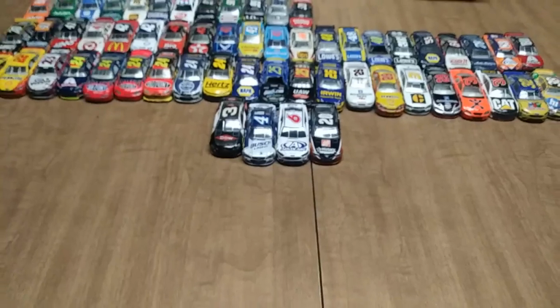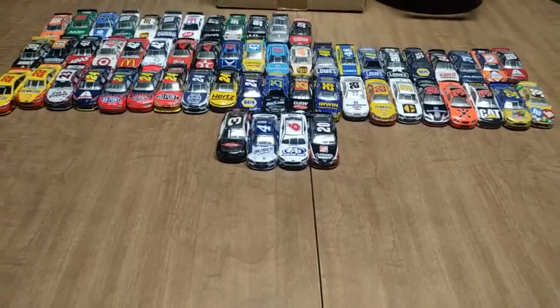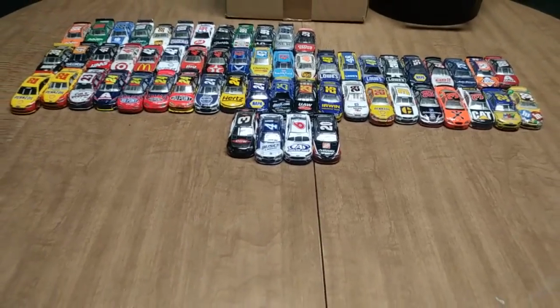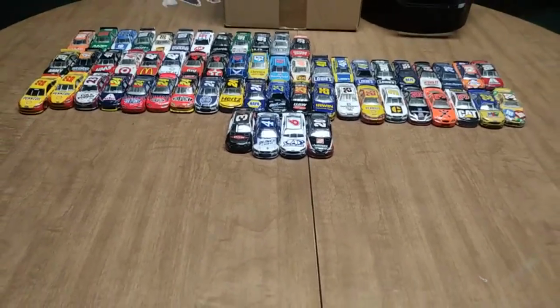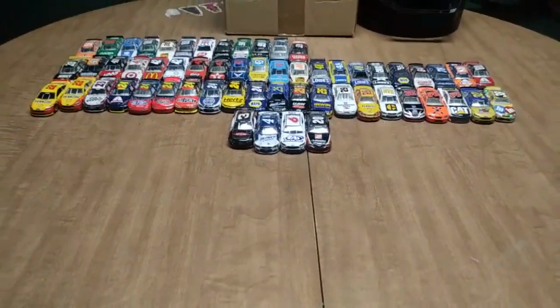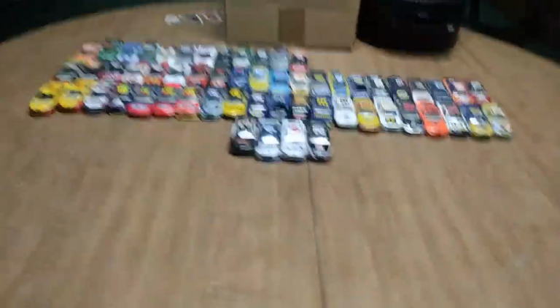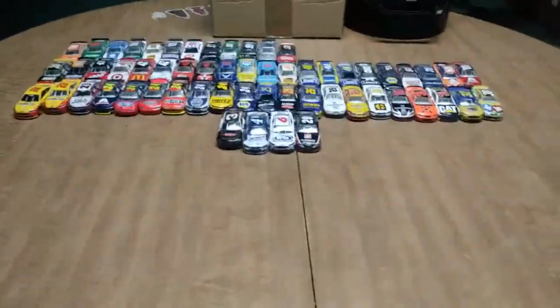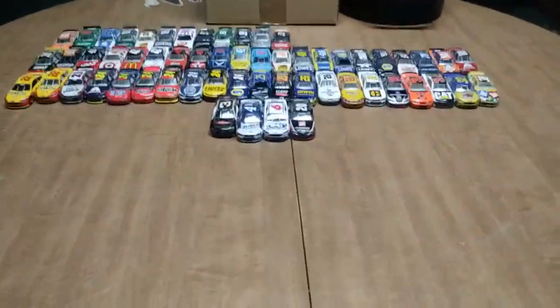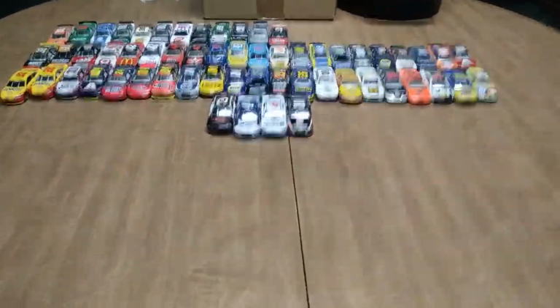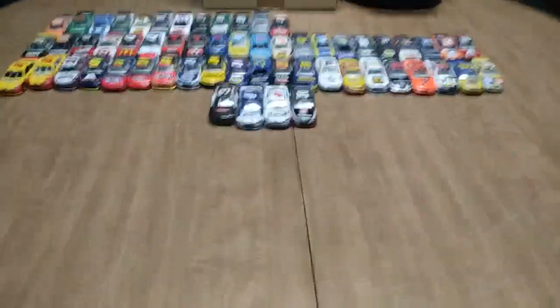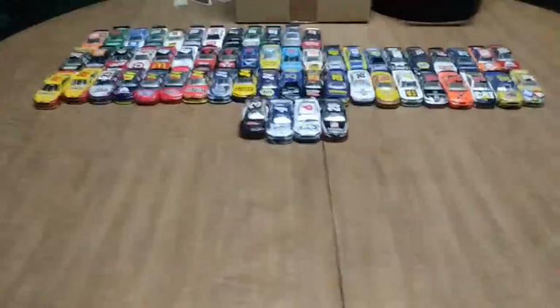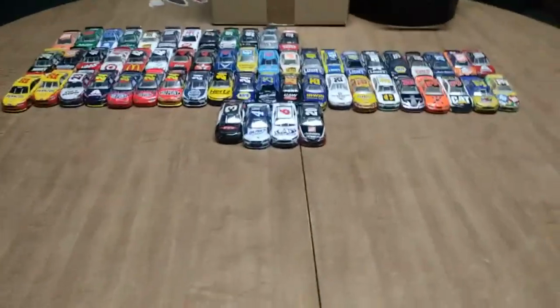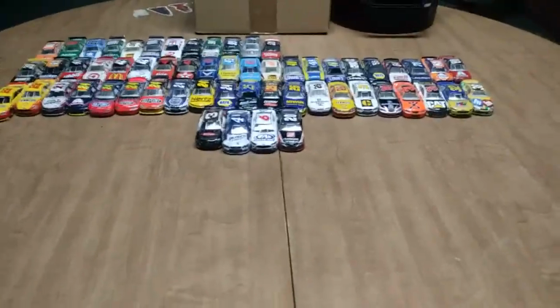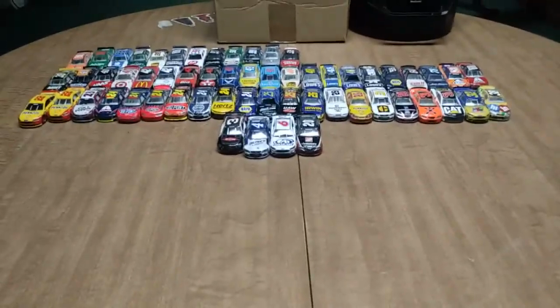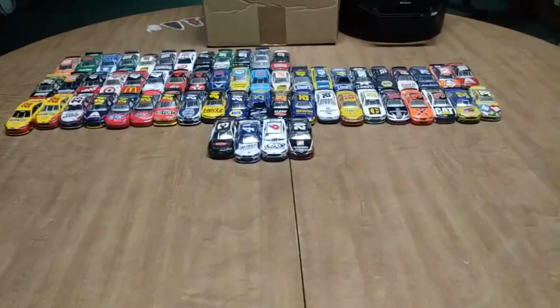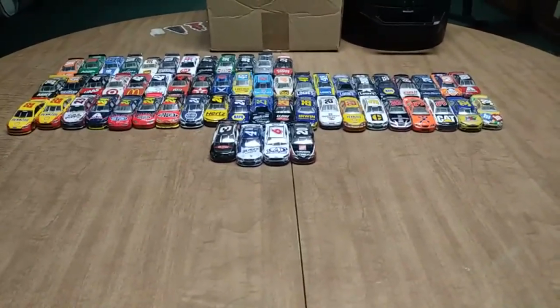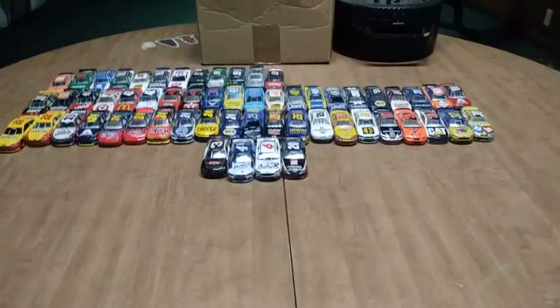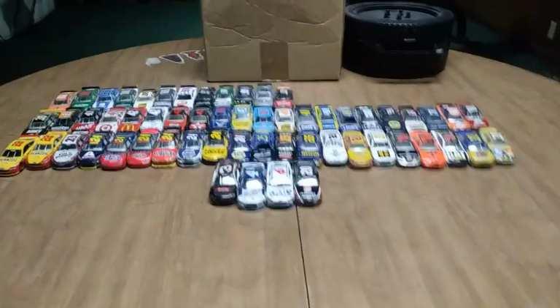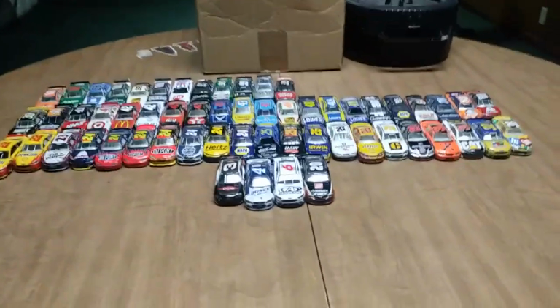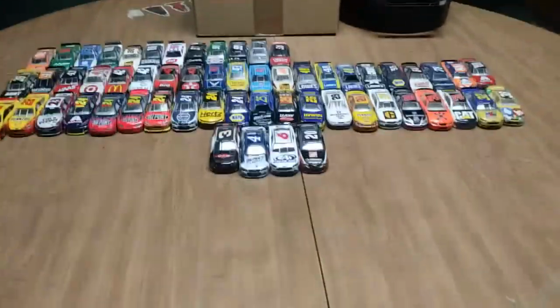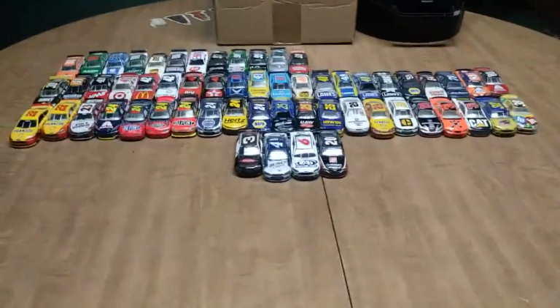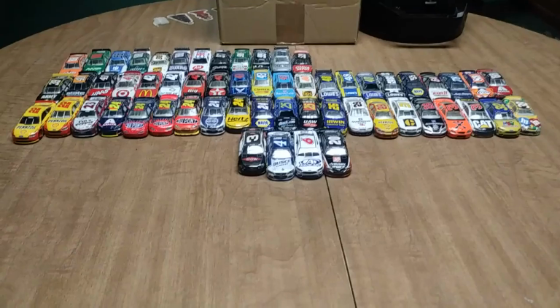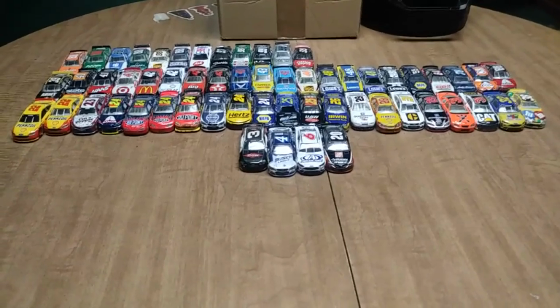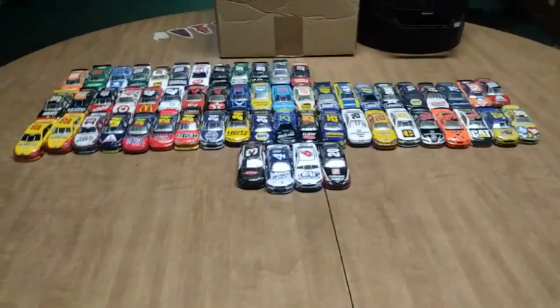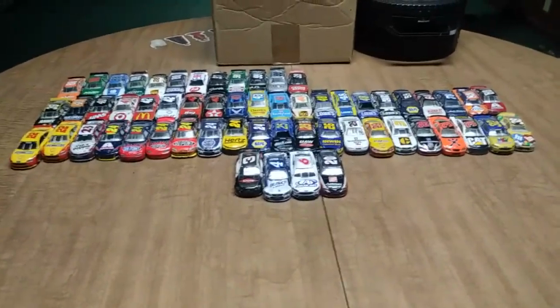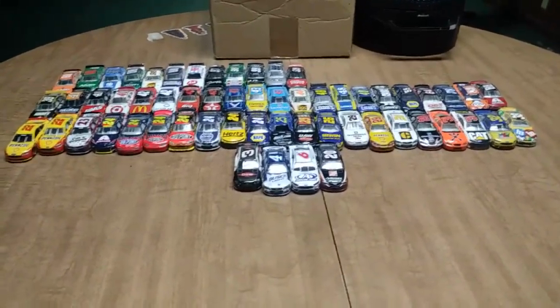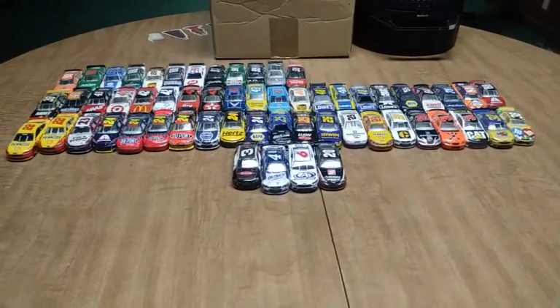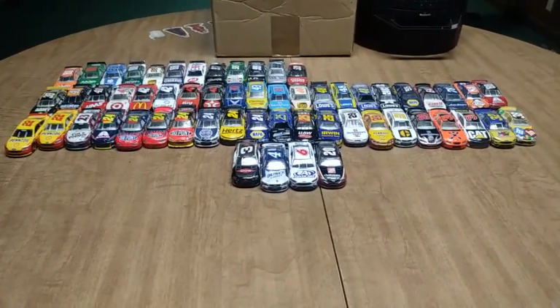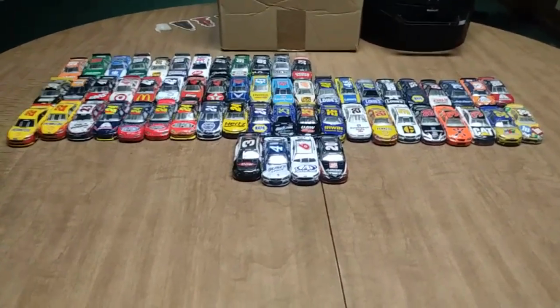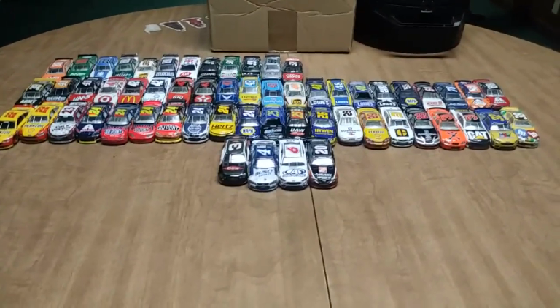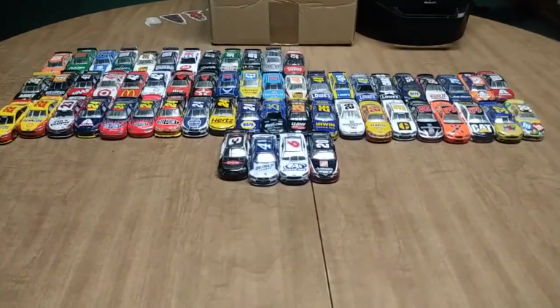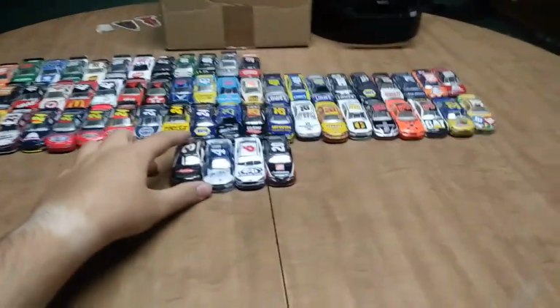What is up, Diecast Collectors? This is Sam McDaniel again on YouTube. This is going to be part three of the mini-series that I'm doing, My Childhood Diecast. Let's get on with it.